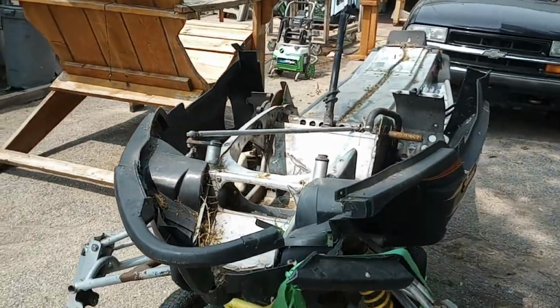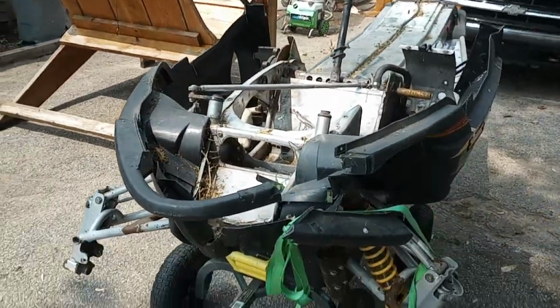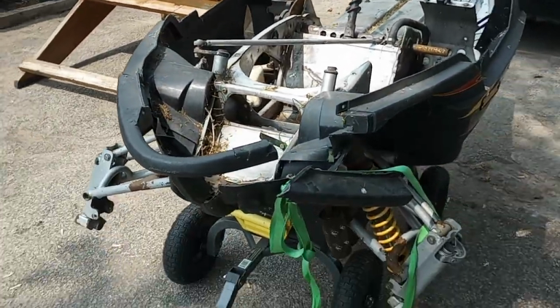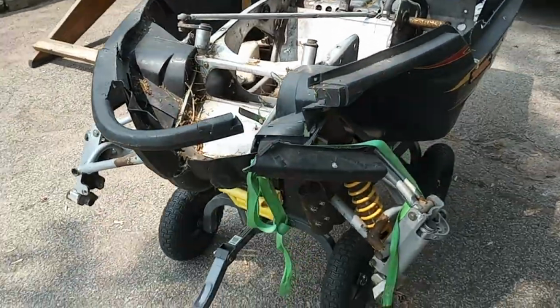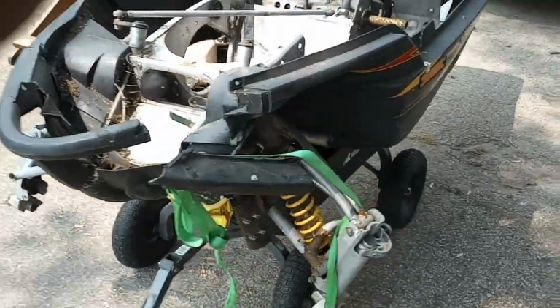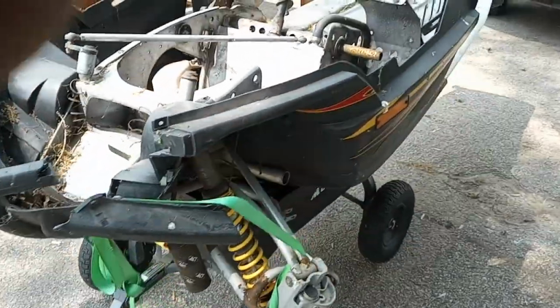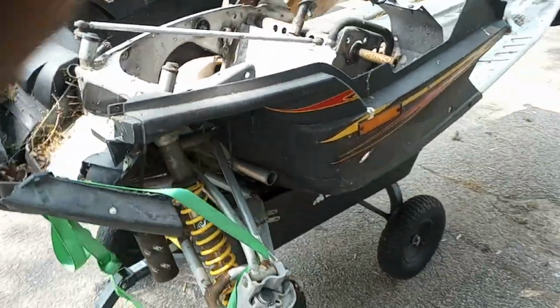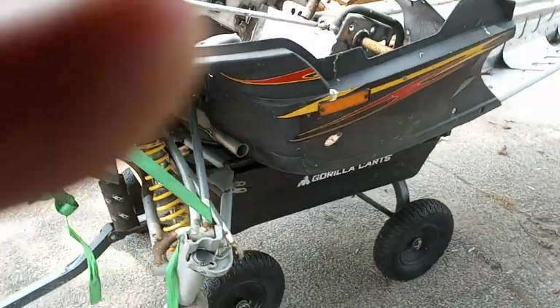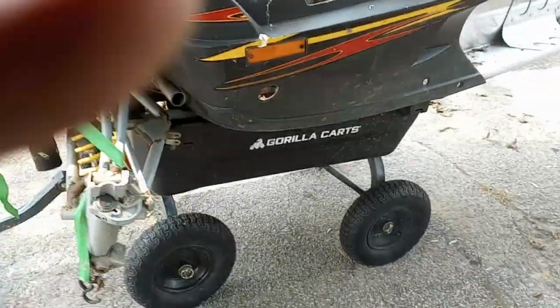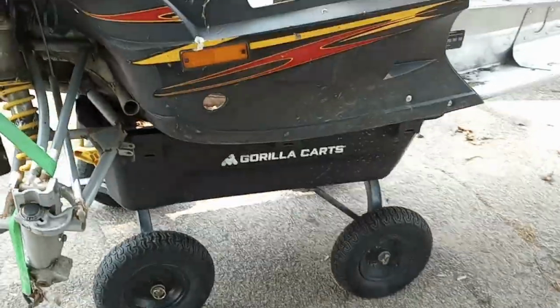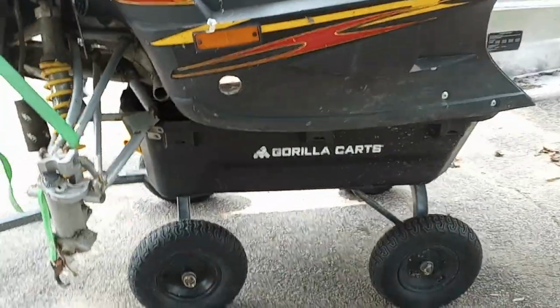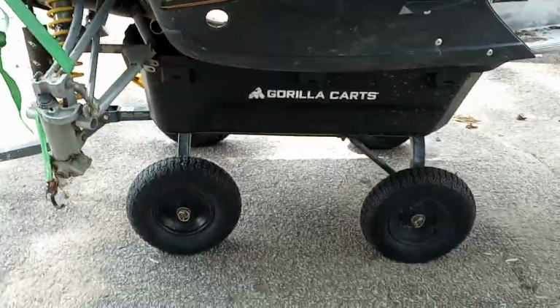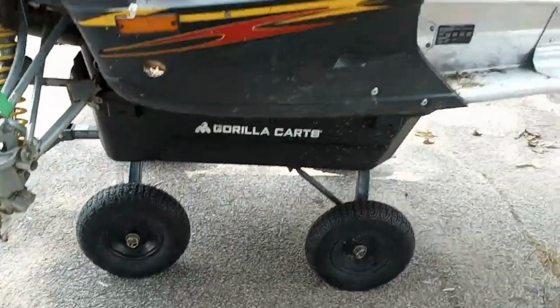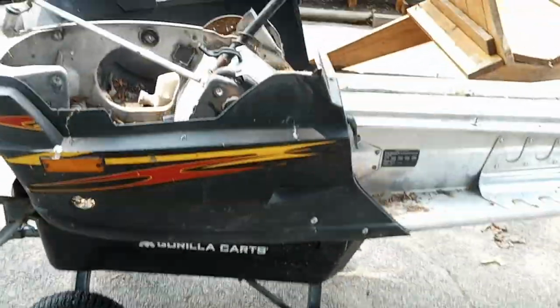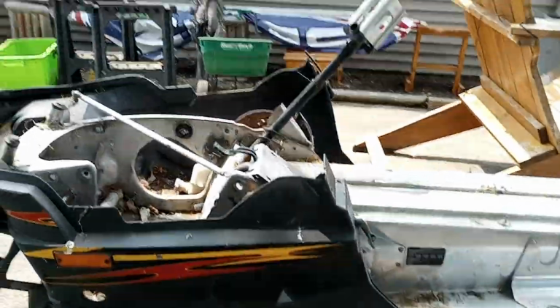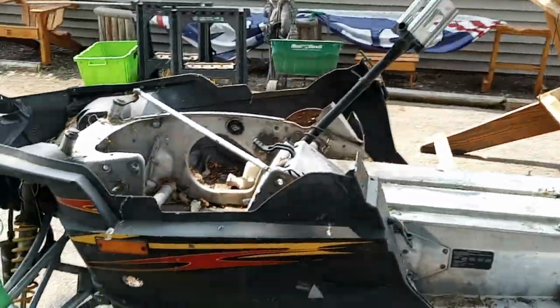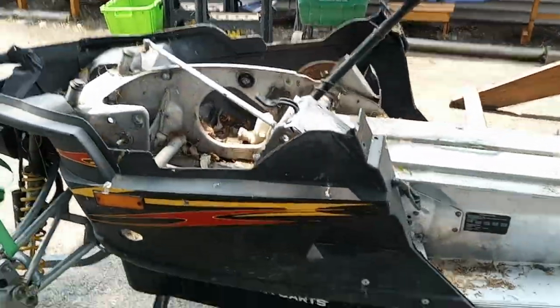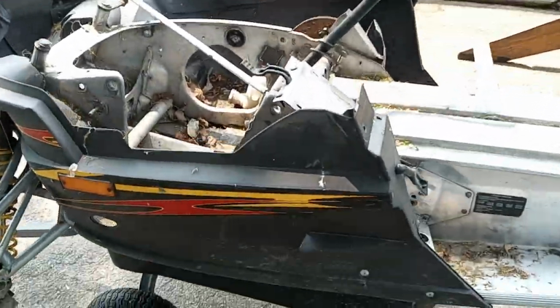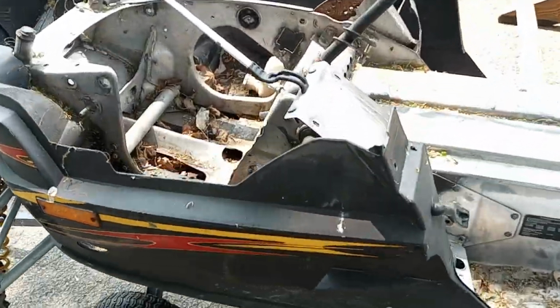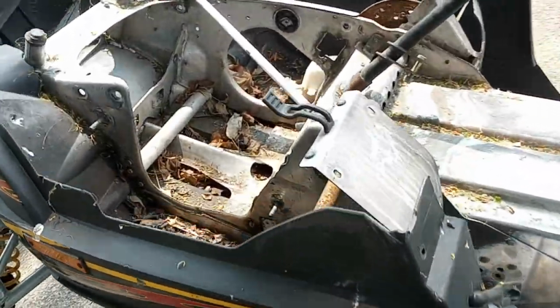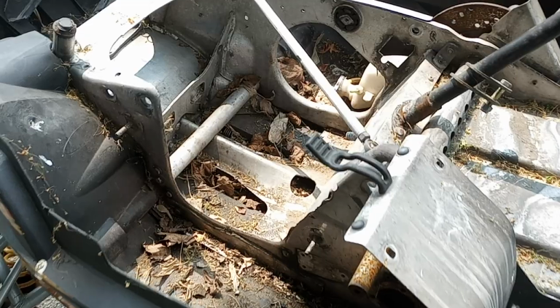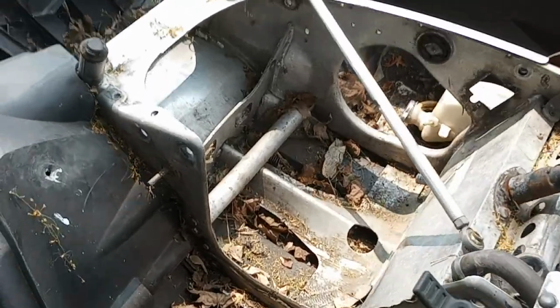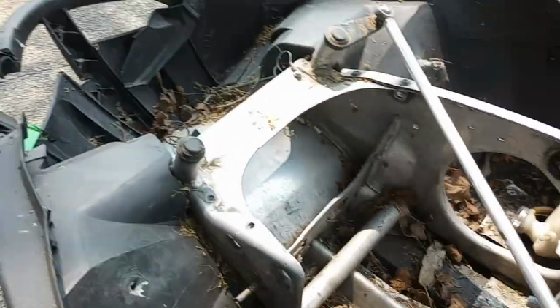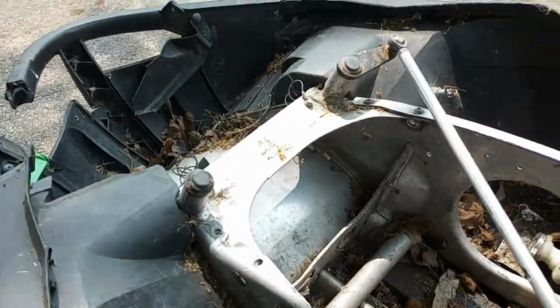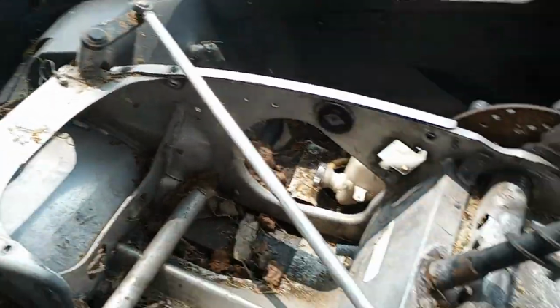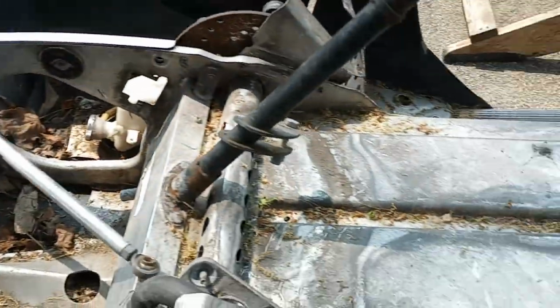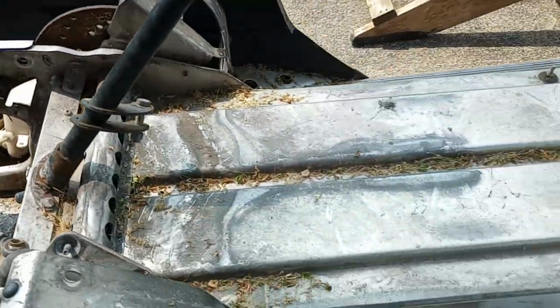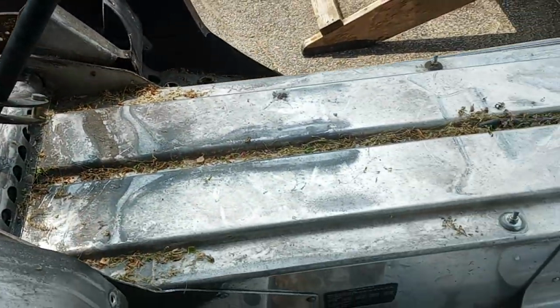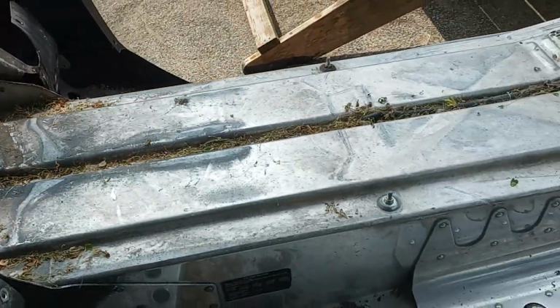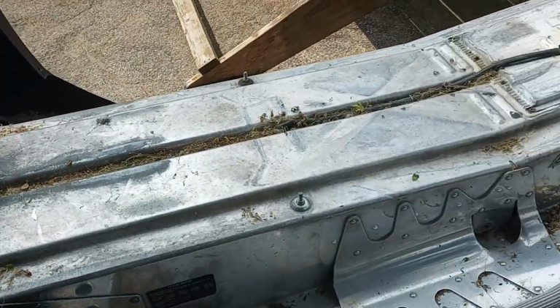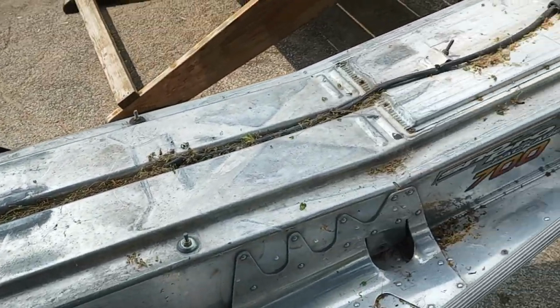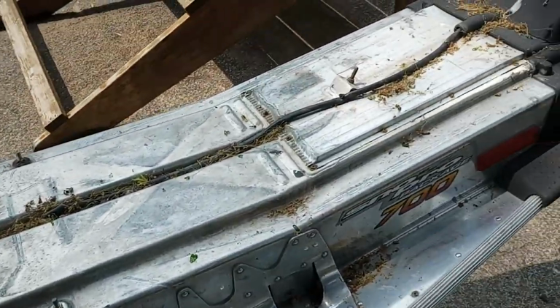We got her up on here, just sitting on the trailer. We got some of the leaves cleaned out and now we're gonna power wash.